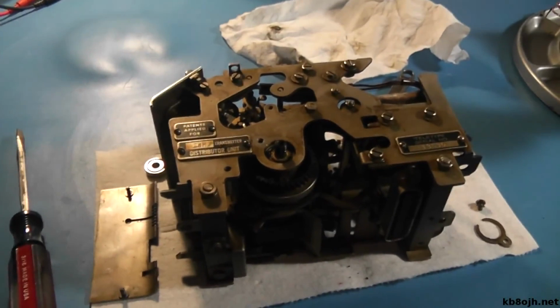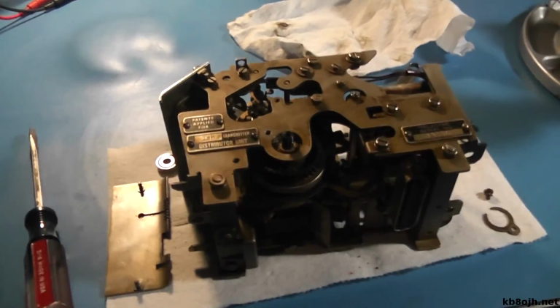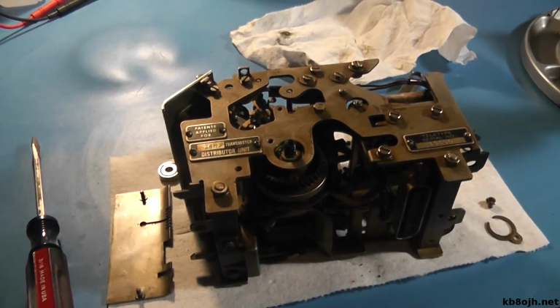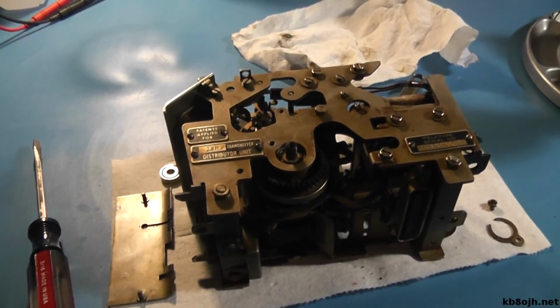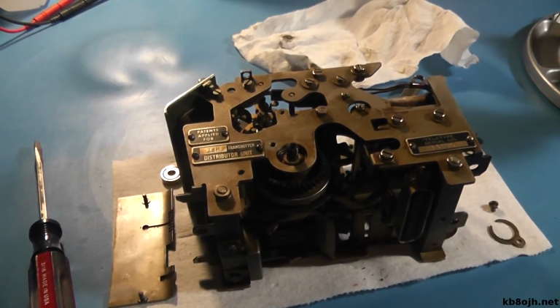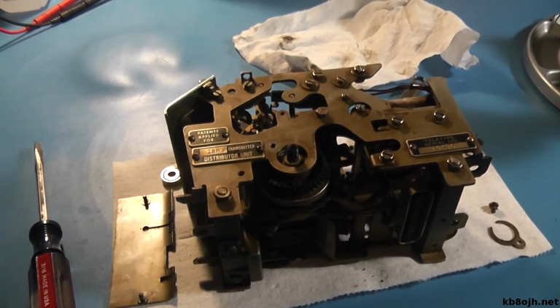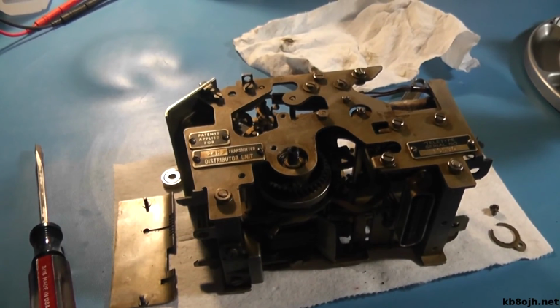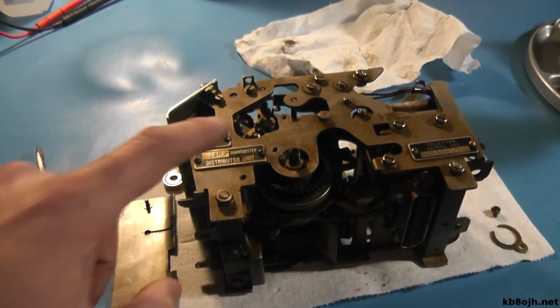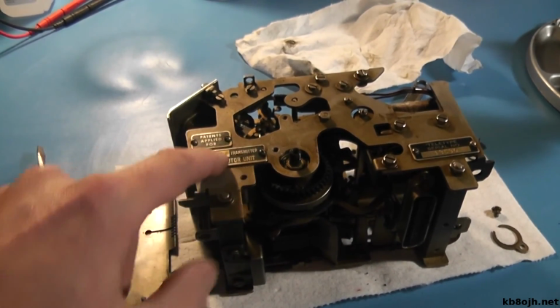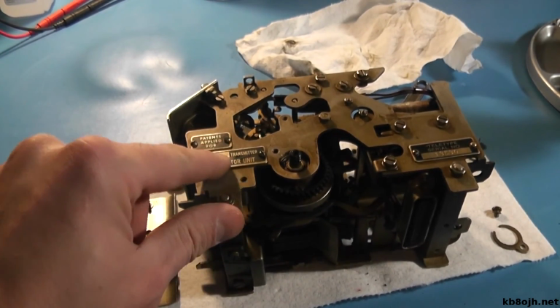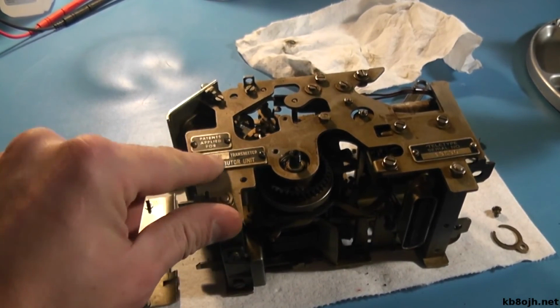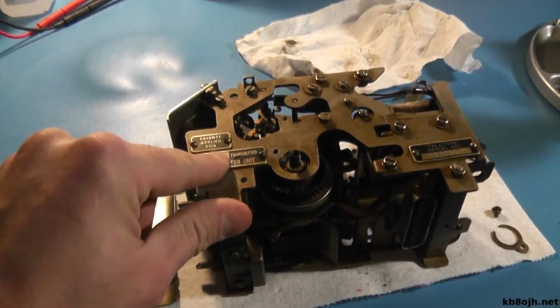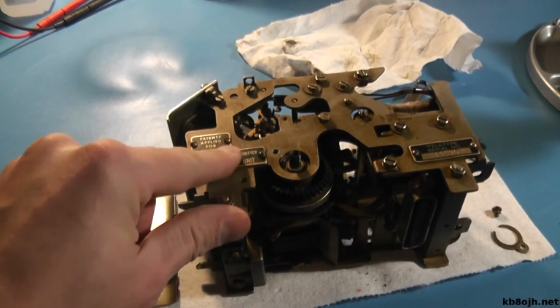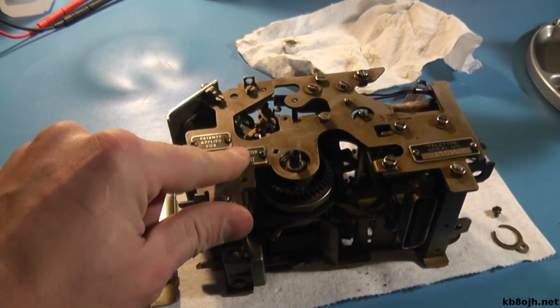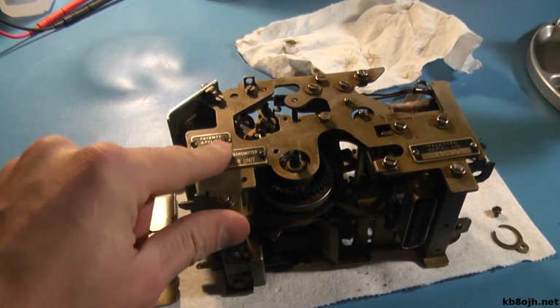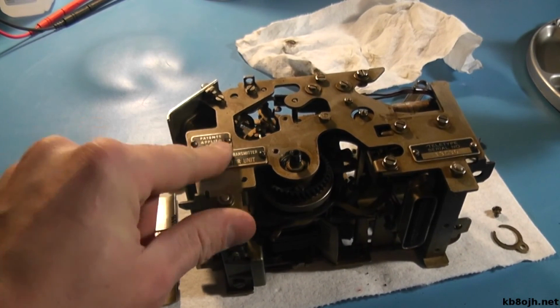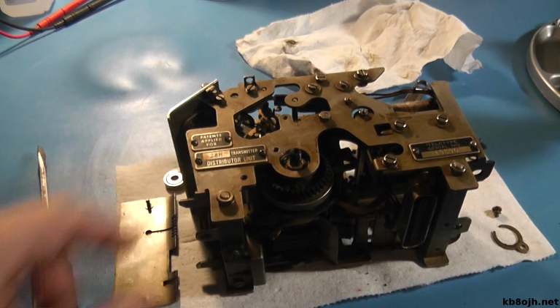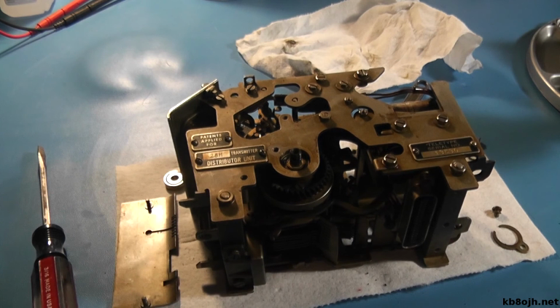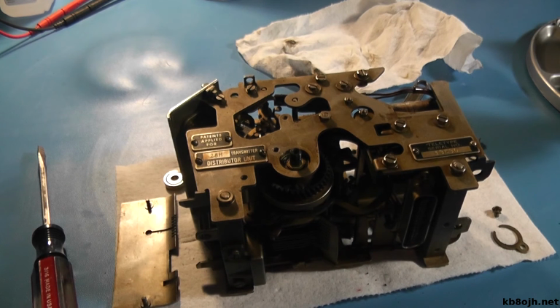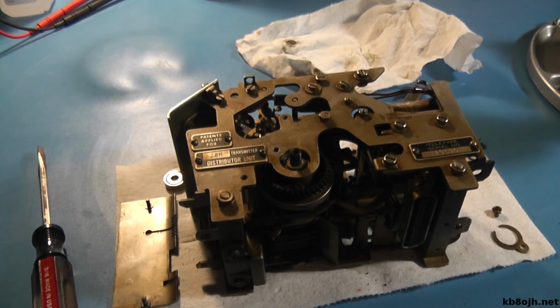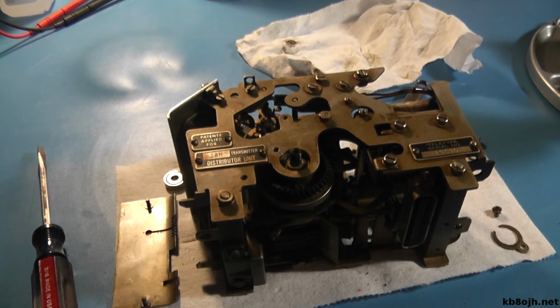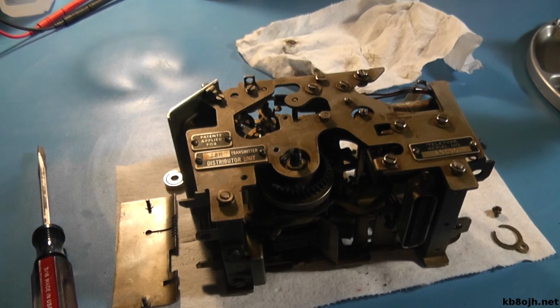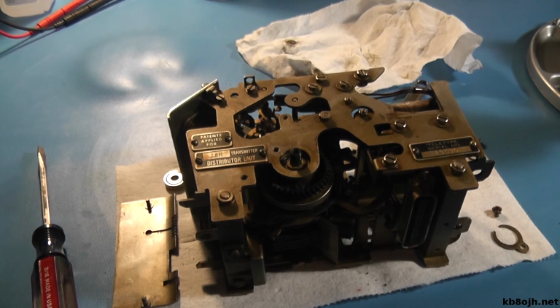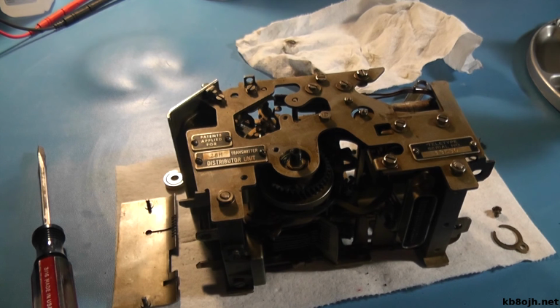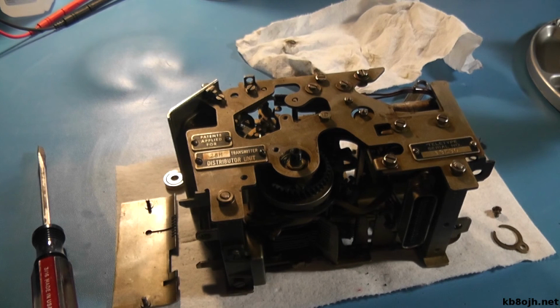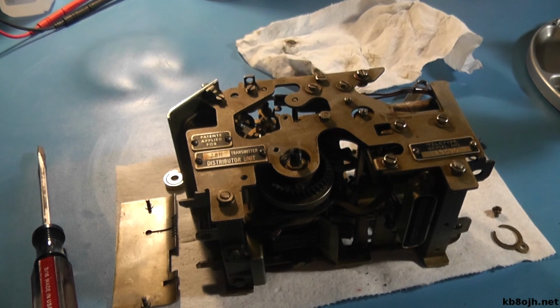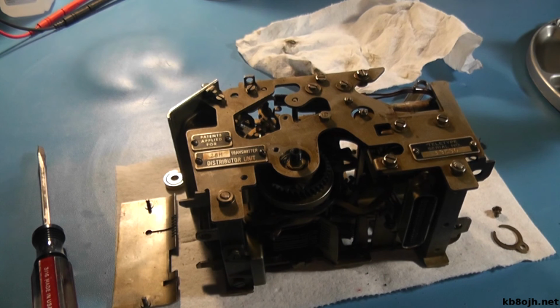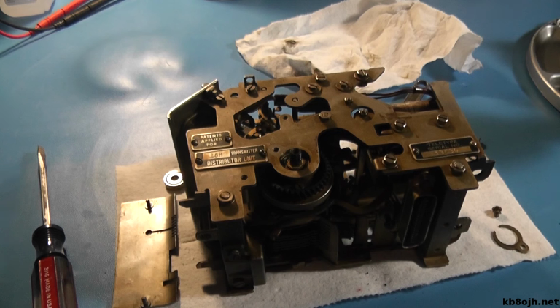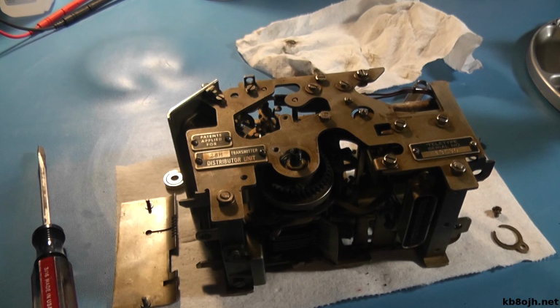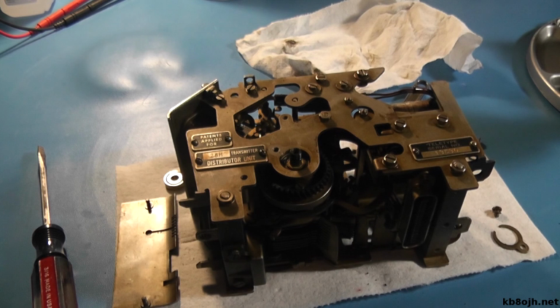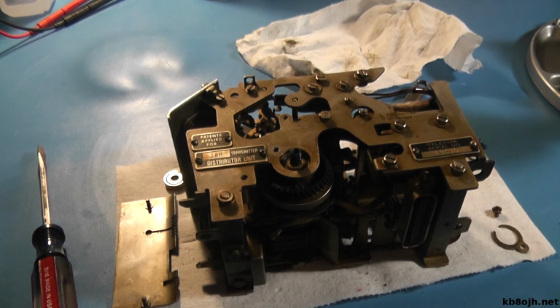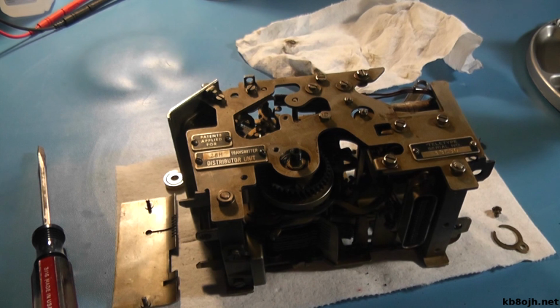In the meantime, here's a little picture of the transmitter distributor I'm working on — maybe we'll talk a little bit about that in the future. Hey guys, keep your kerosene in glass.